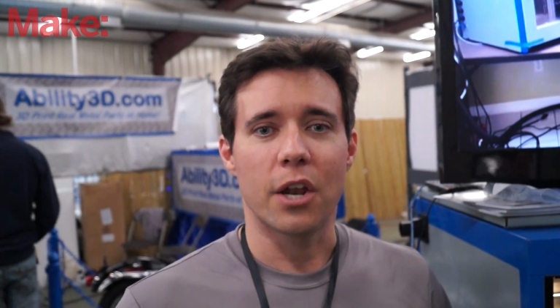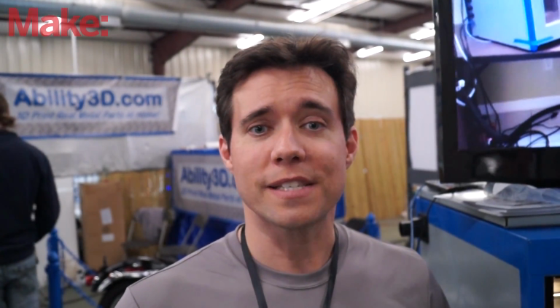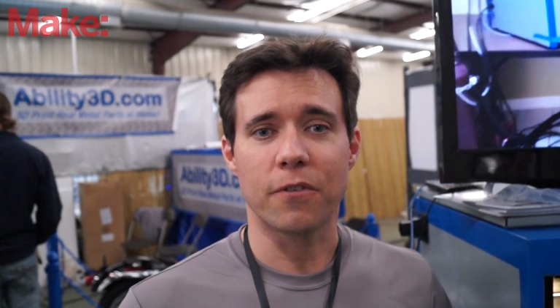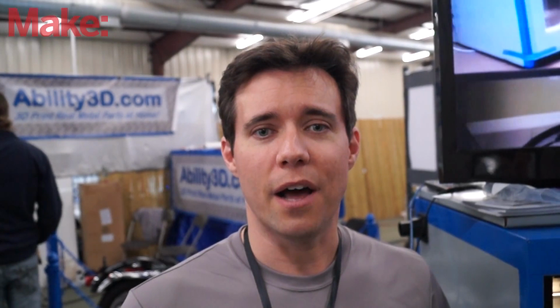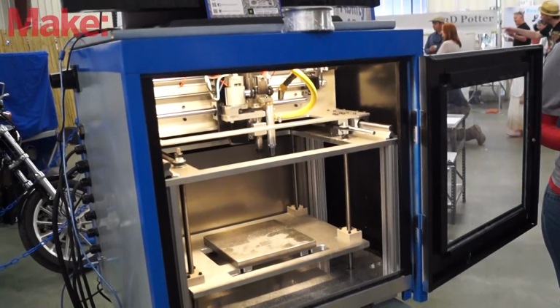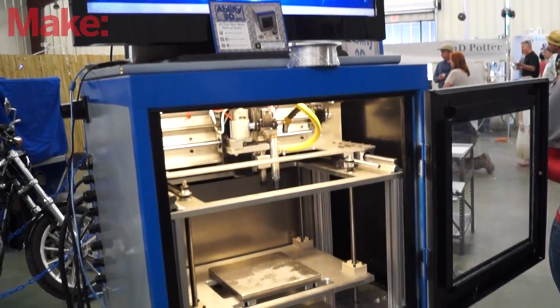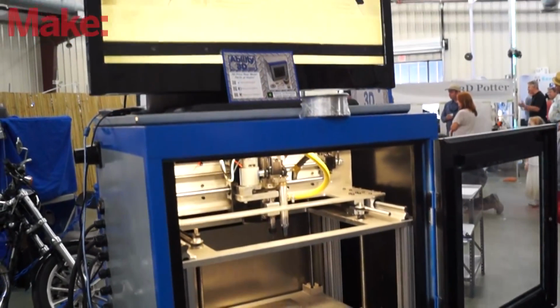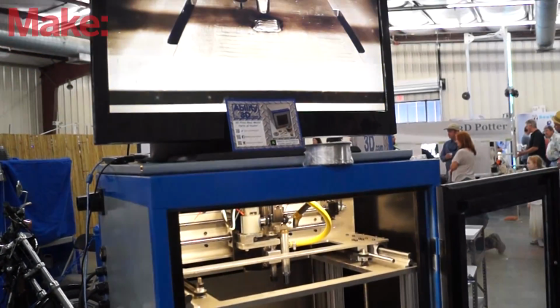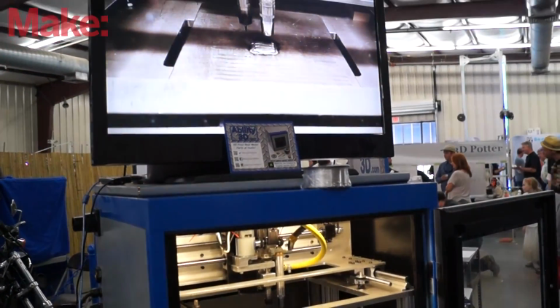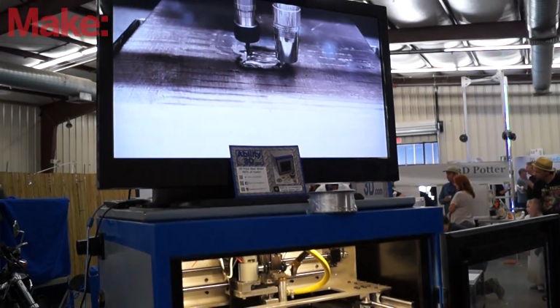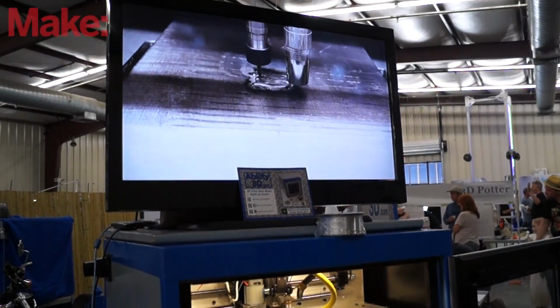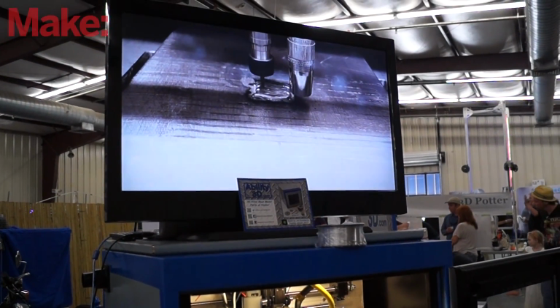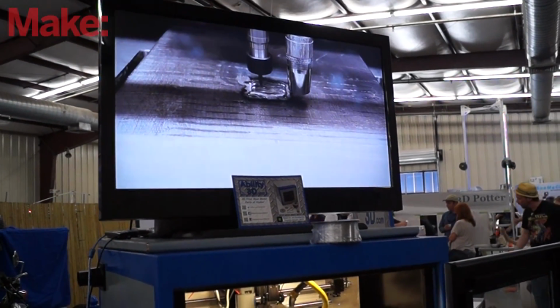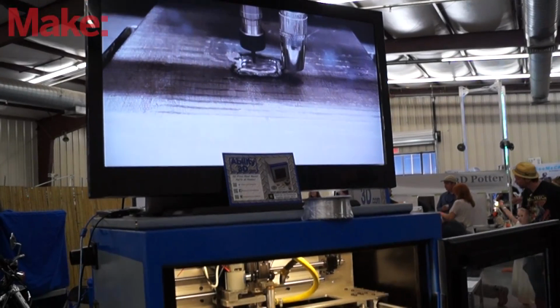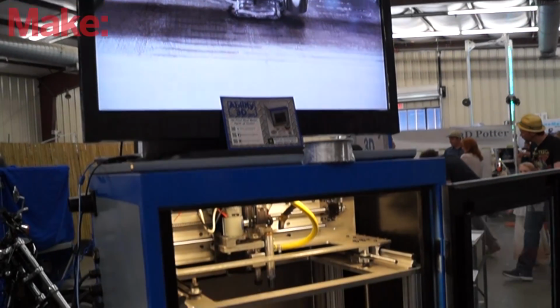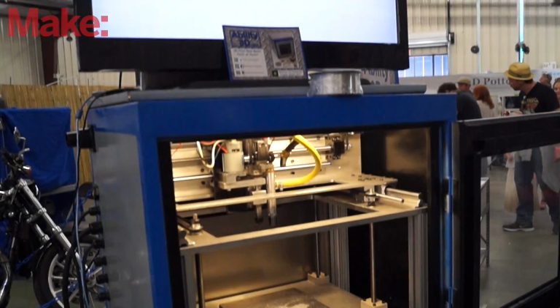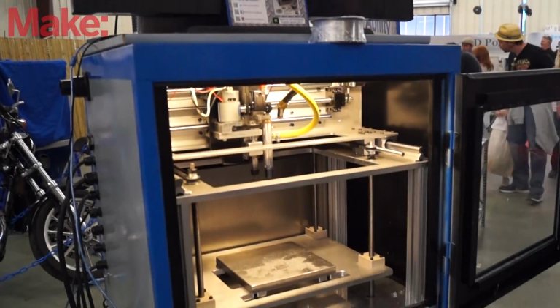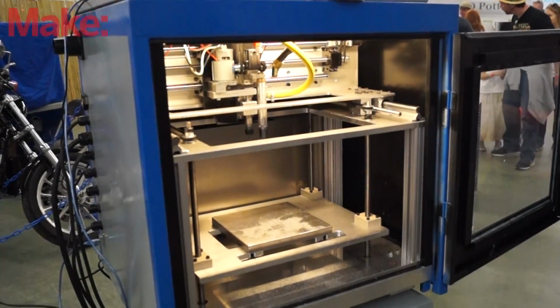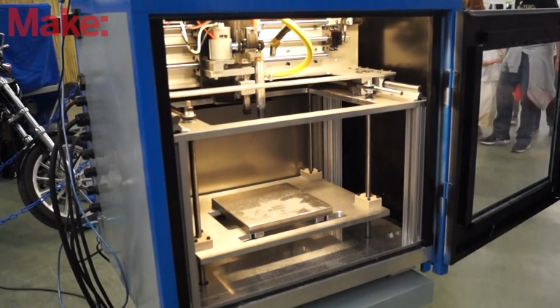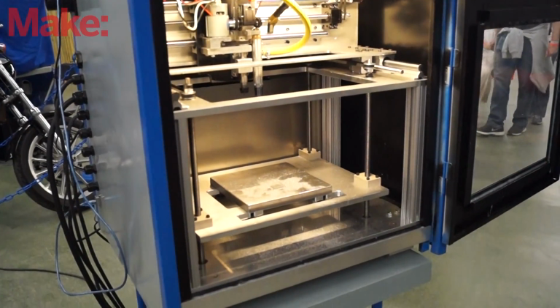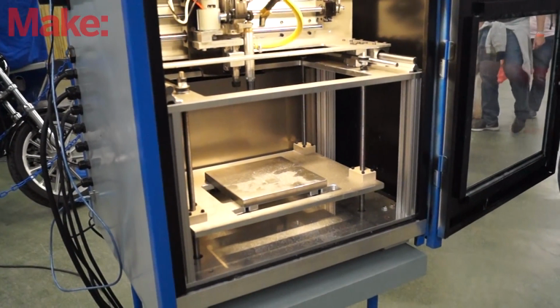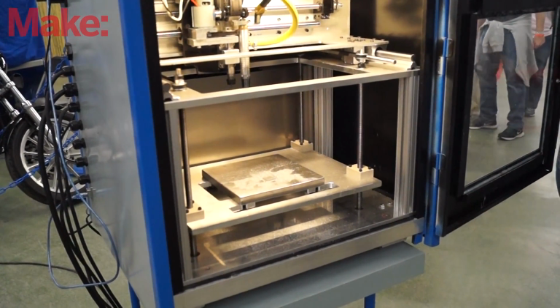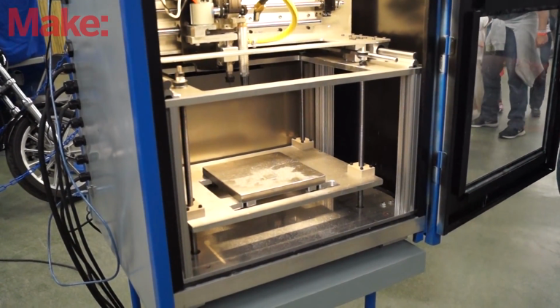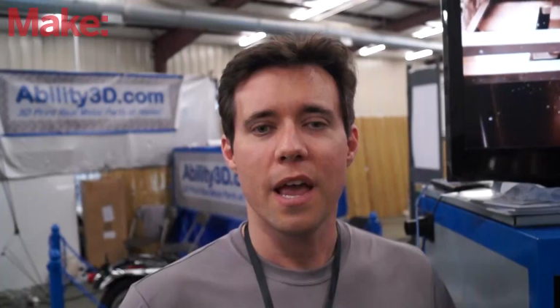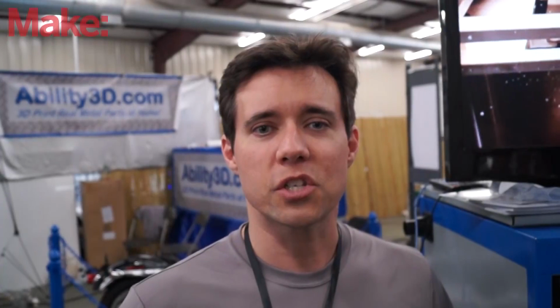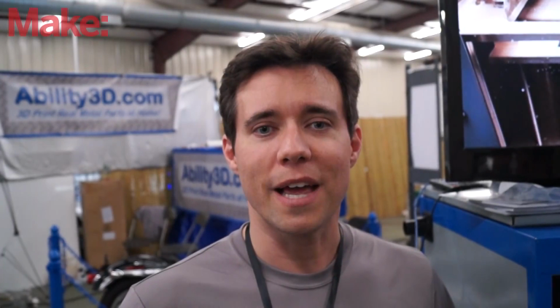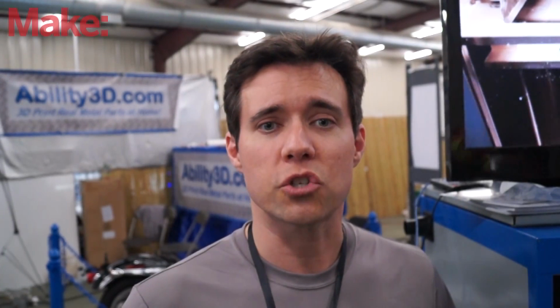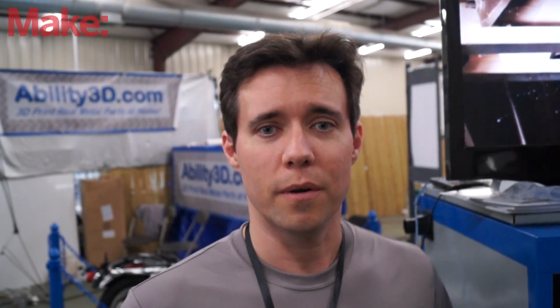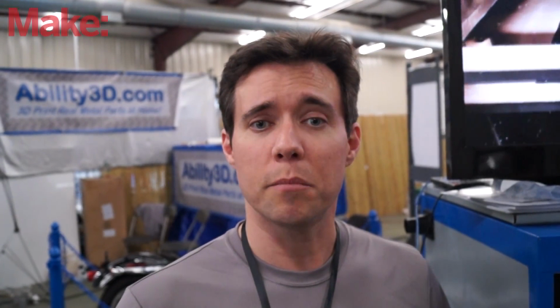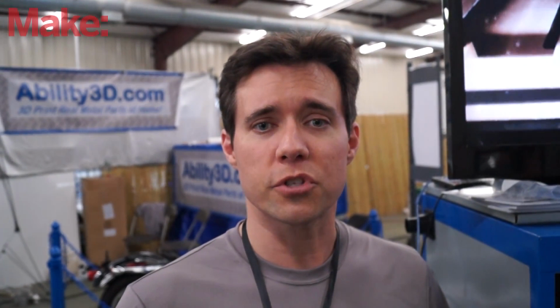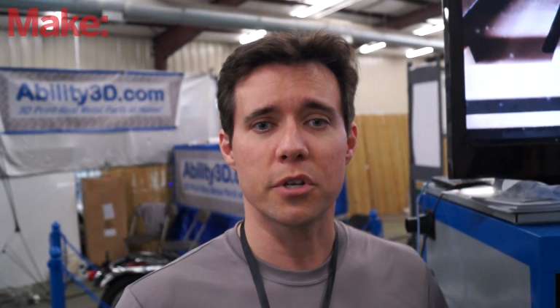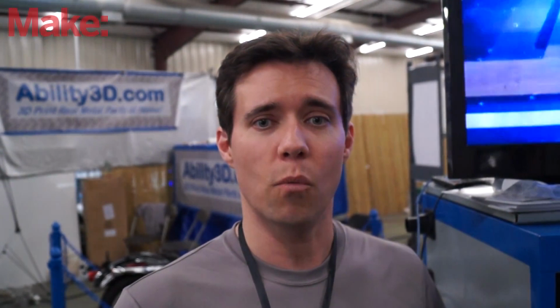It also has the added functionality of being able to do trimming work on wood and other plastic materials and engrave your own printed circuit boards. Additionally, so it doesn't have to be your second 3D printer, it has a small plastic extruder, so it can be your first 3D printer if you want.